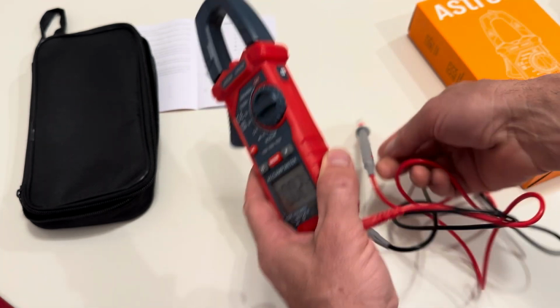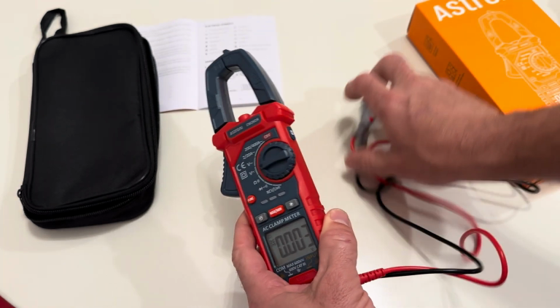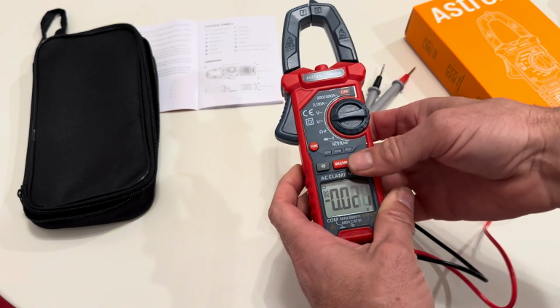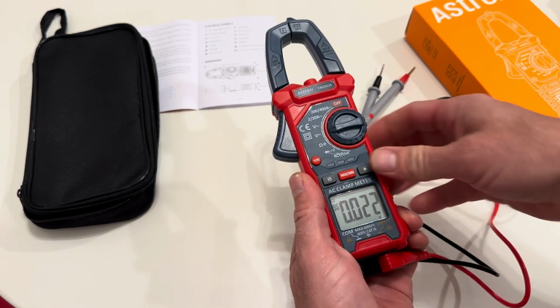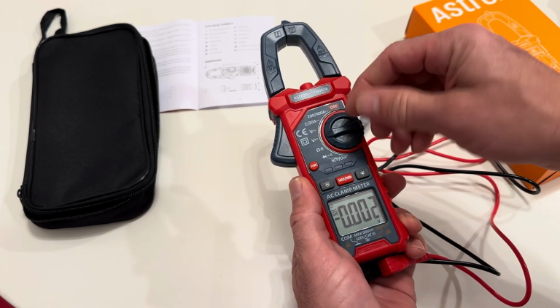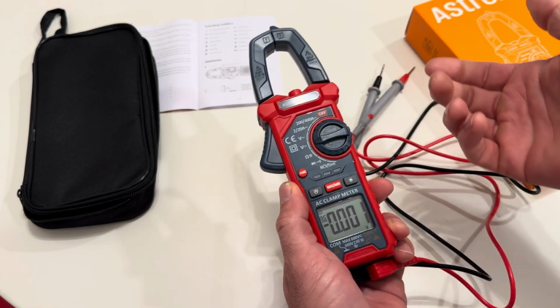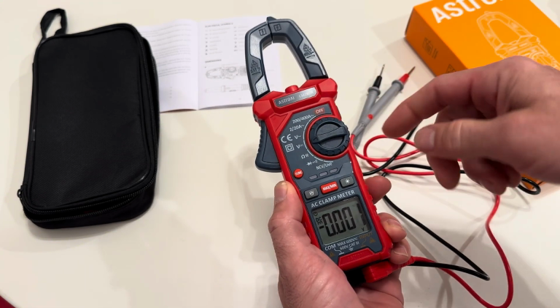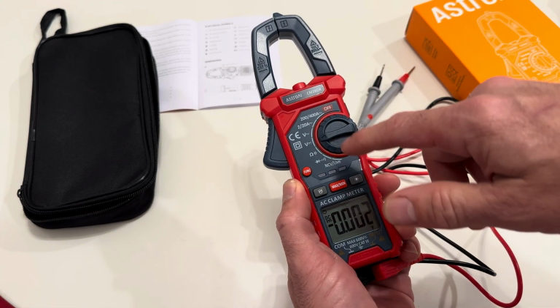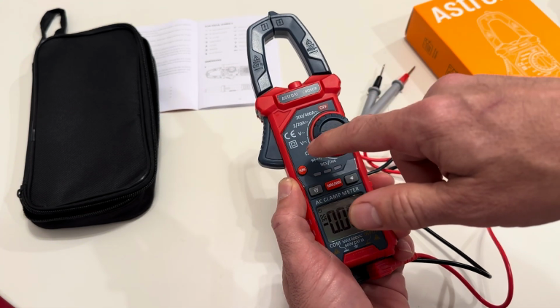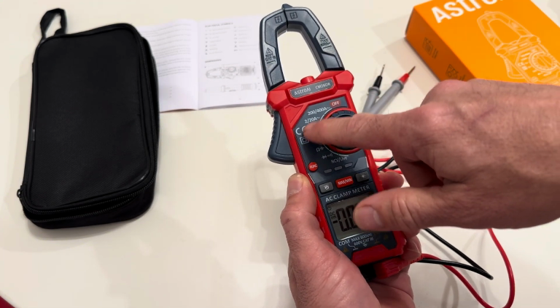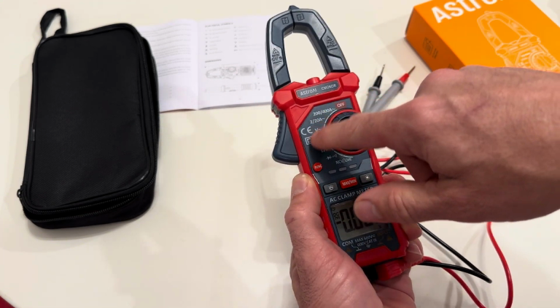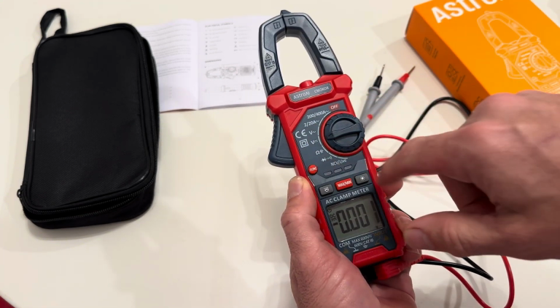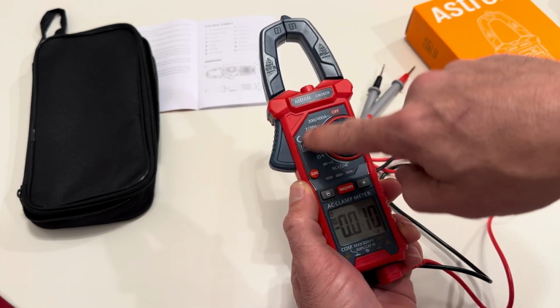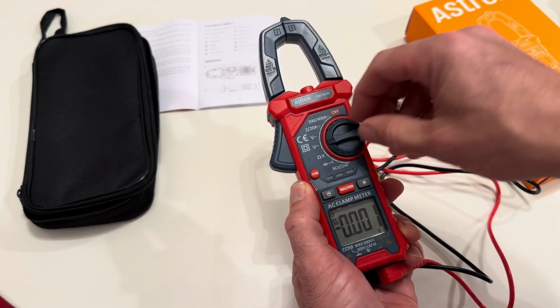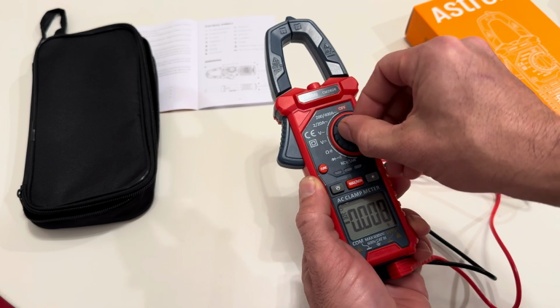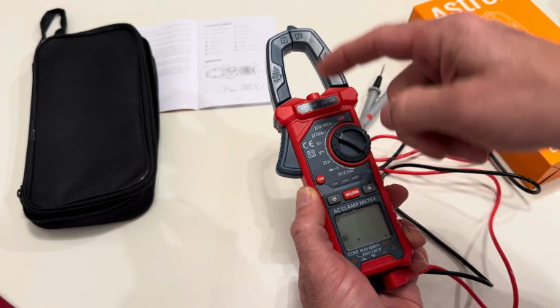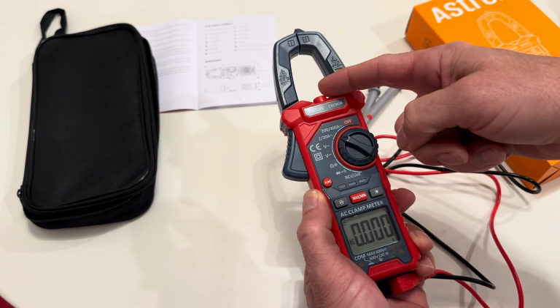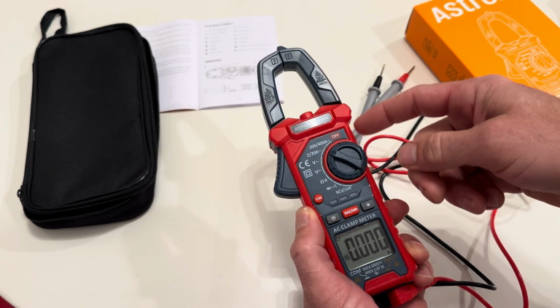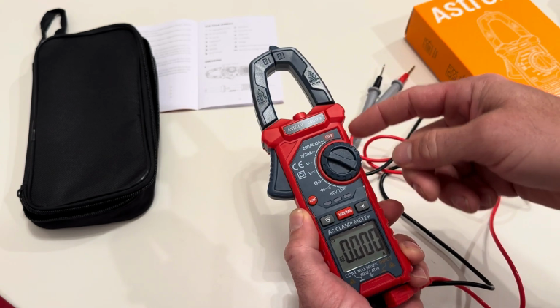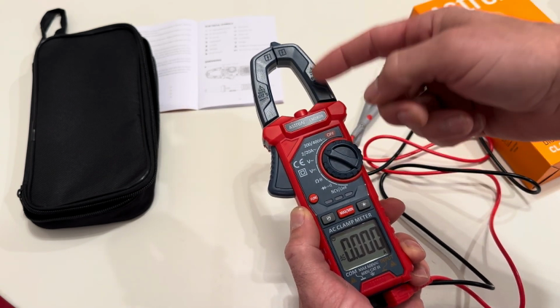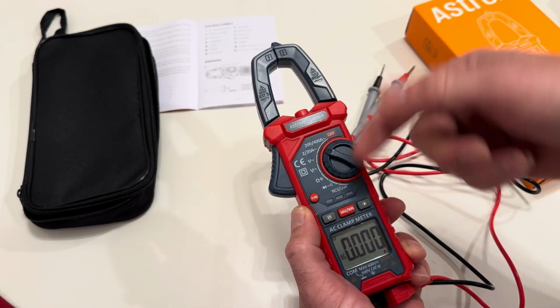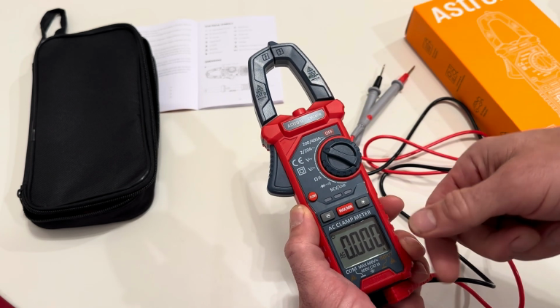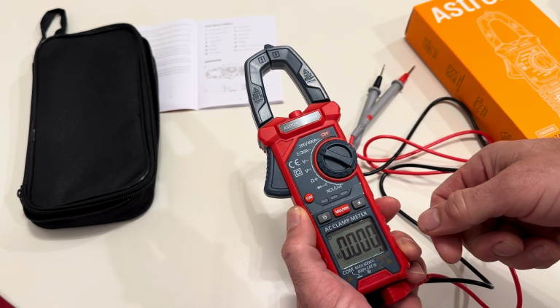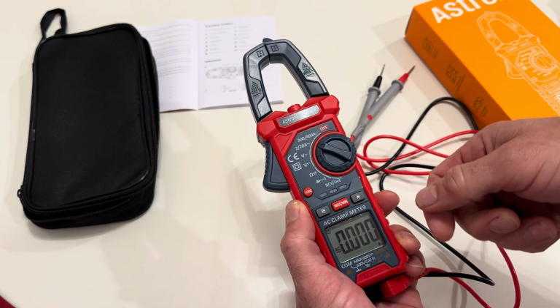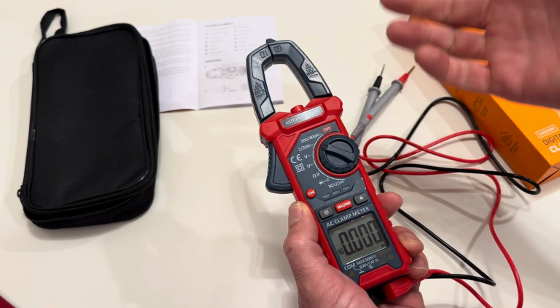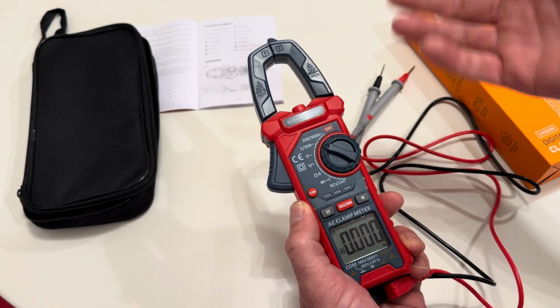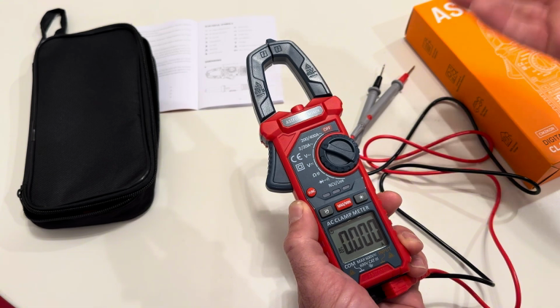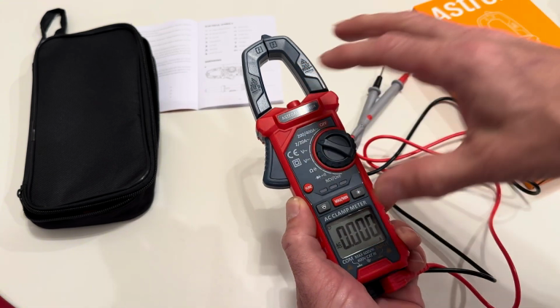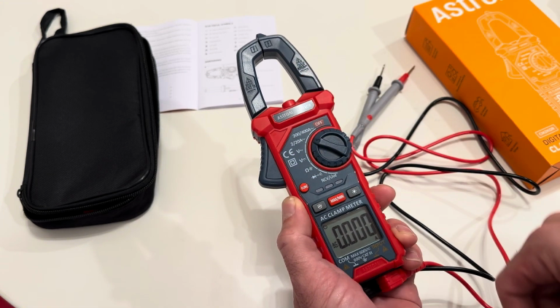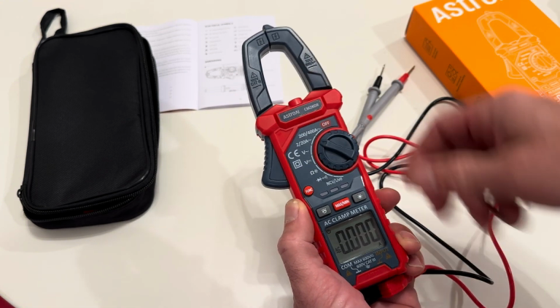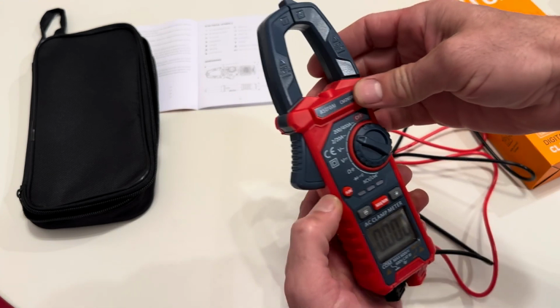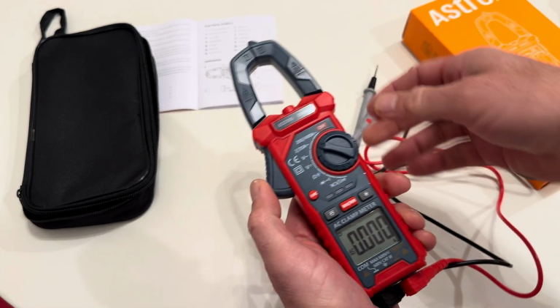I mainly need it for testing a bunch of other things, including electrical outlets. So it has everything I need, even amperage. I'm going to be able to test how many amps are going into a different circuit or whatever I'm testing — I thought that was really cool.